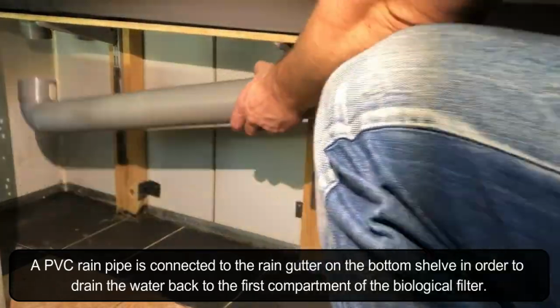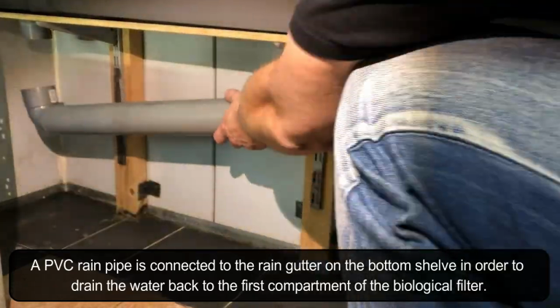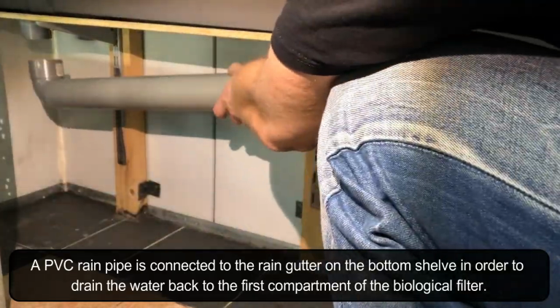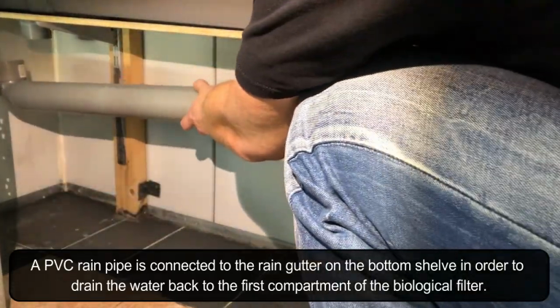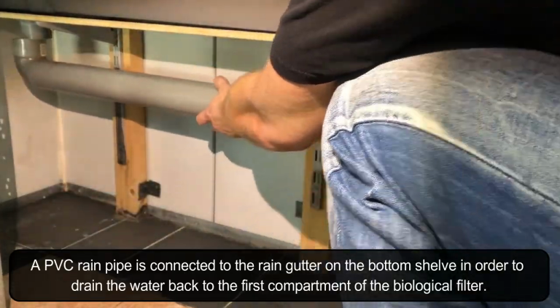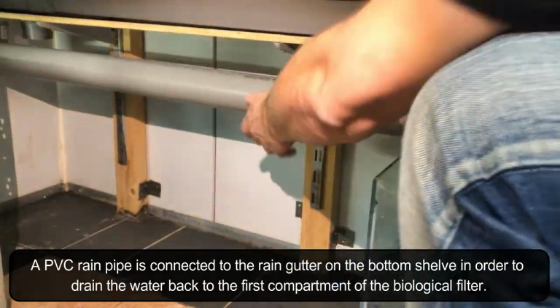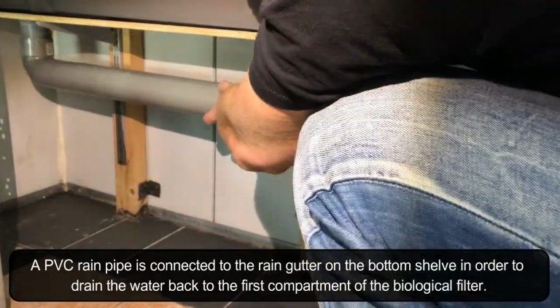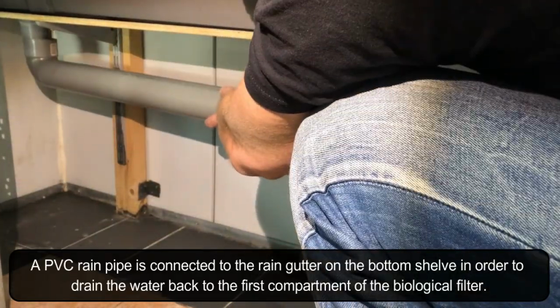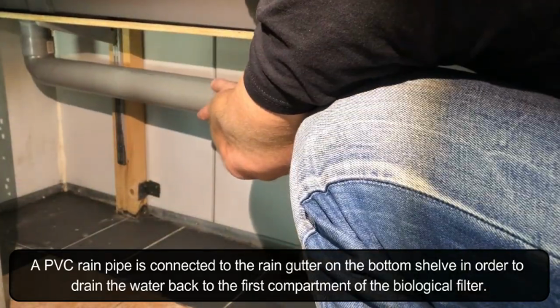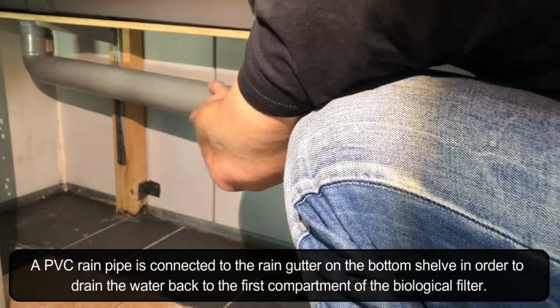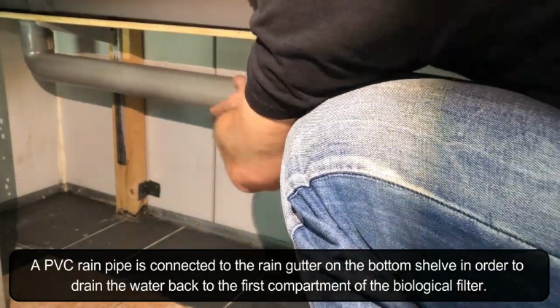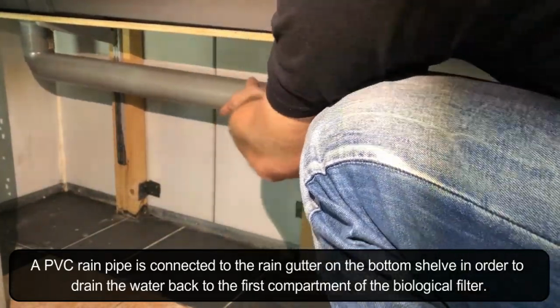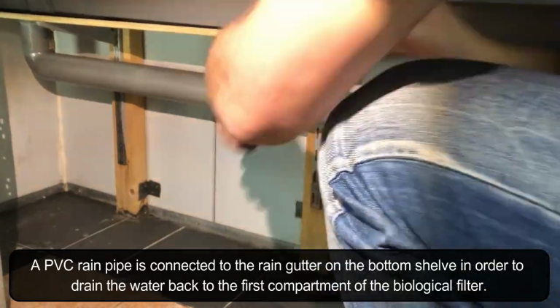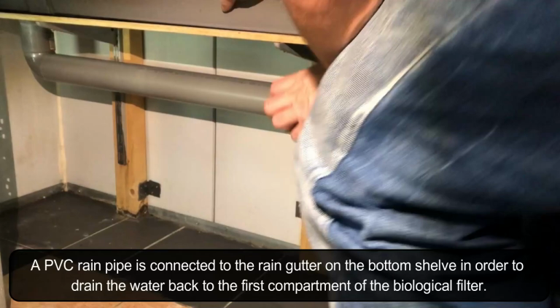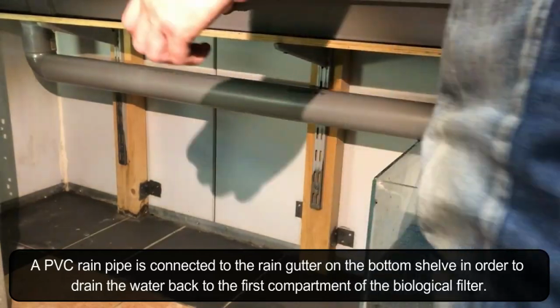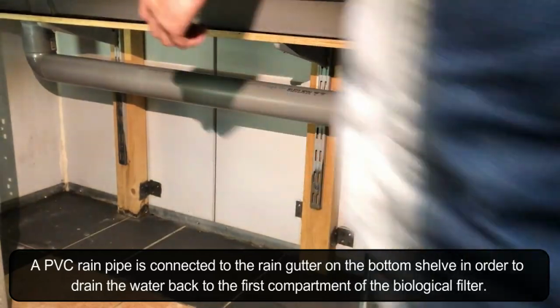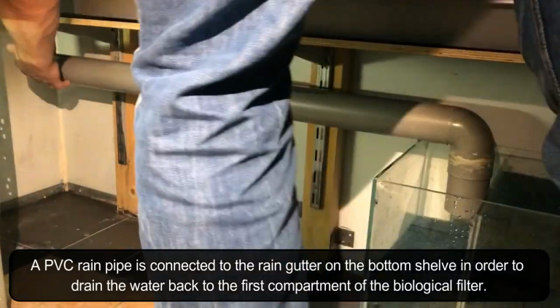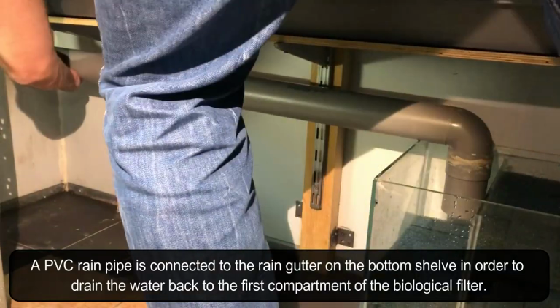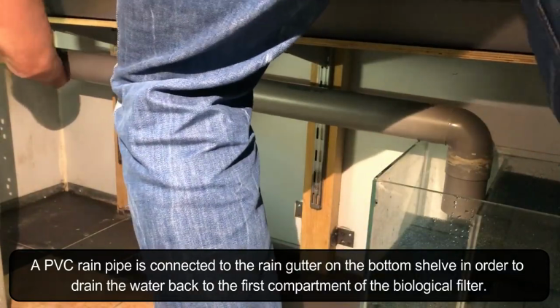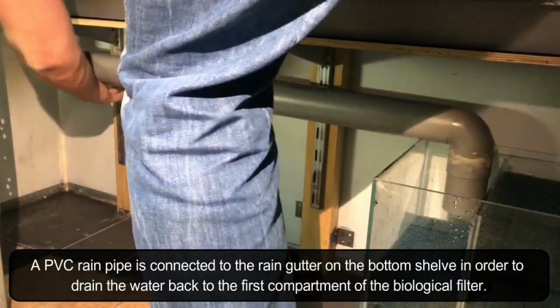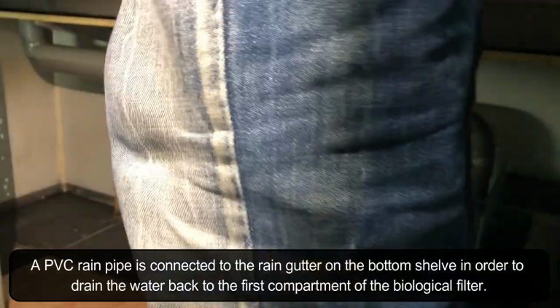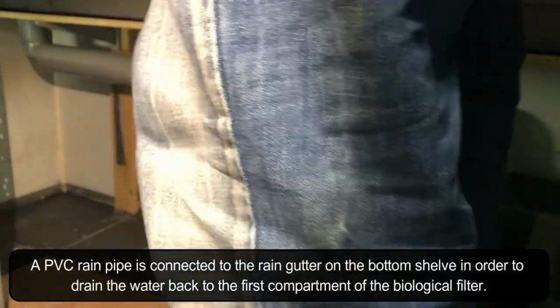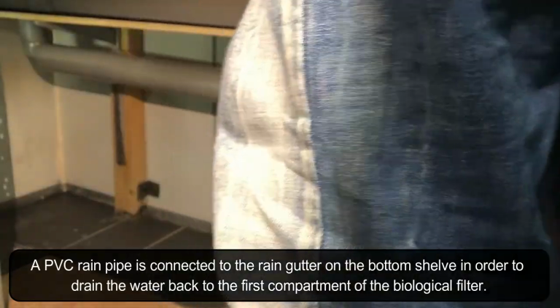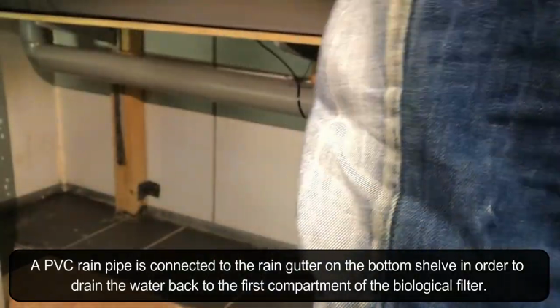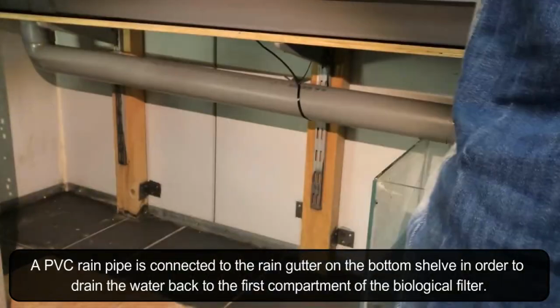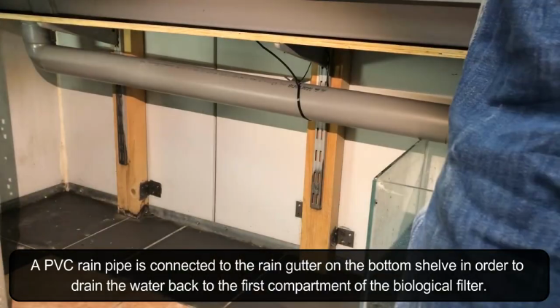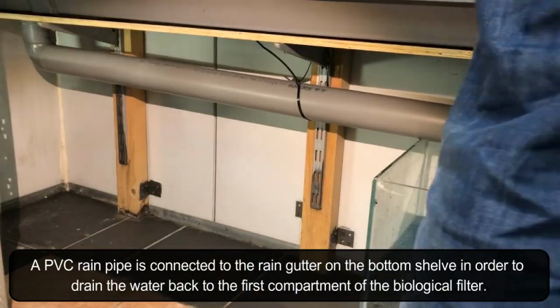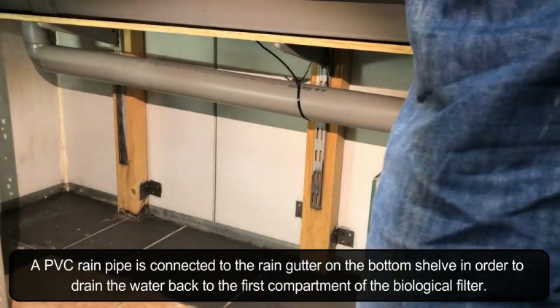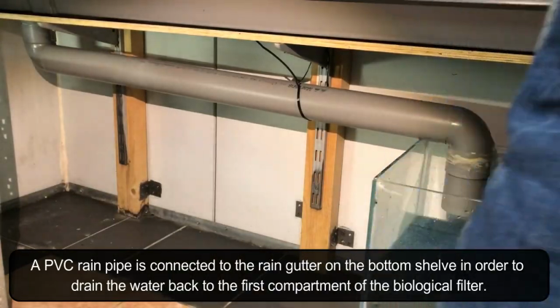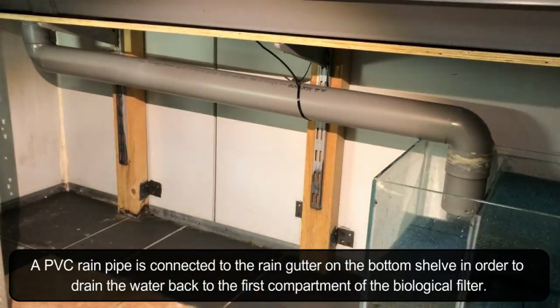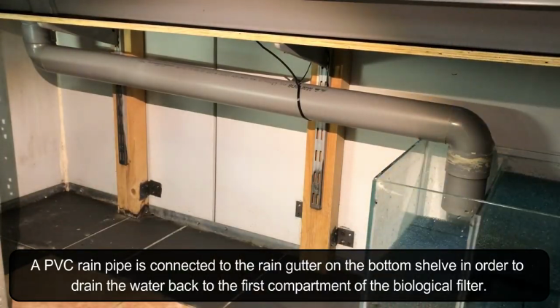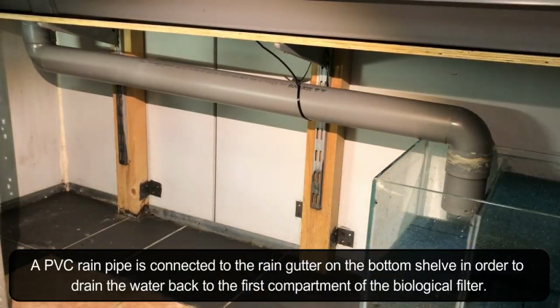A PVC rain pipe is connected to the rain gutter on the bottom shelf in order to drain the water back to the first compartment of the biological filter.